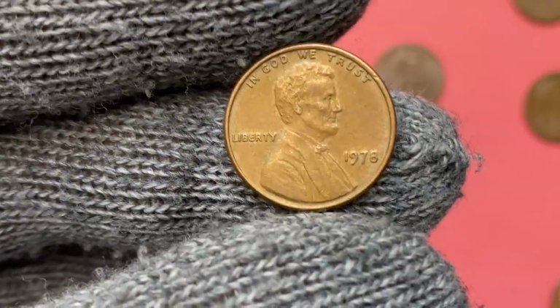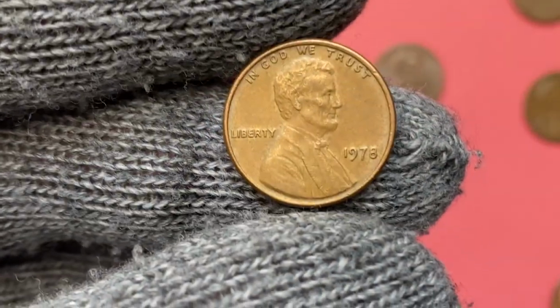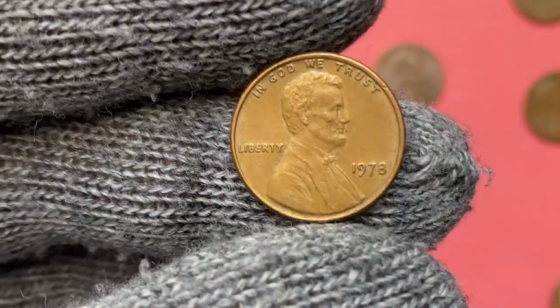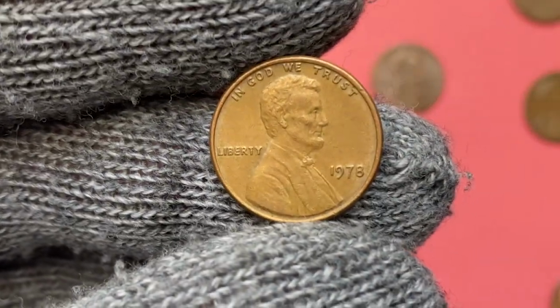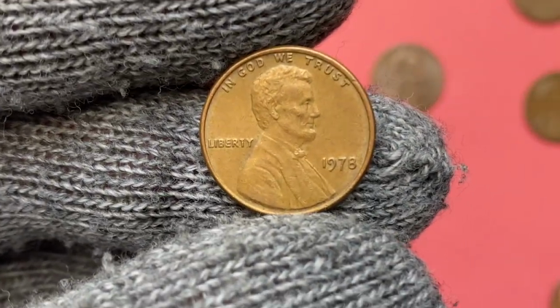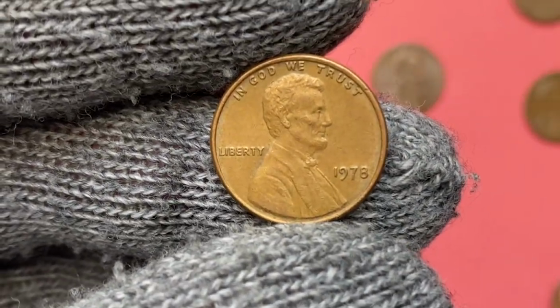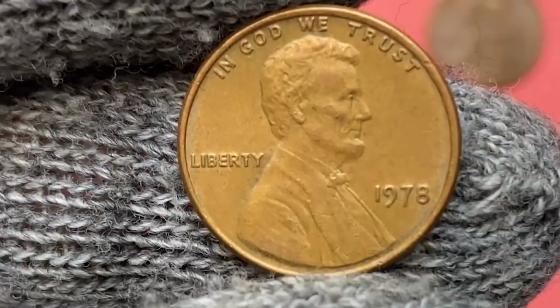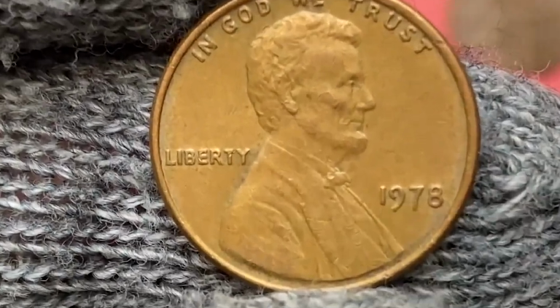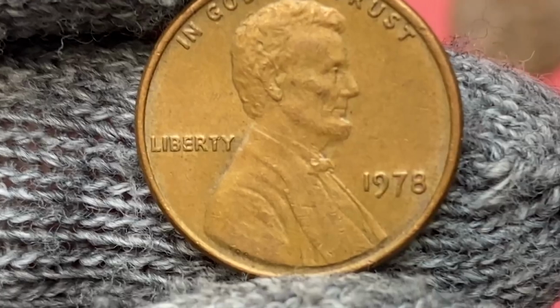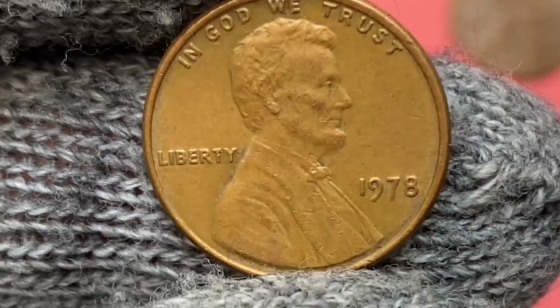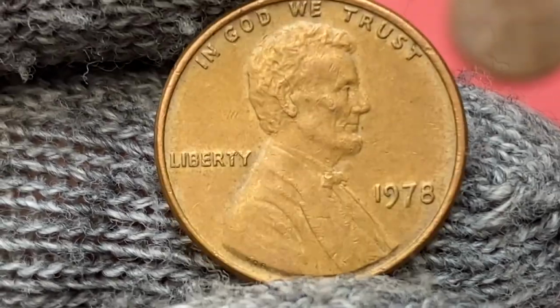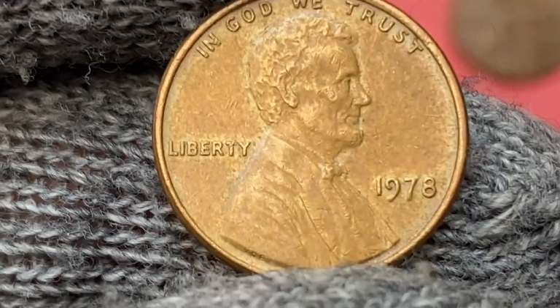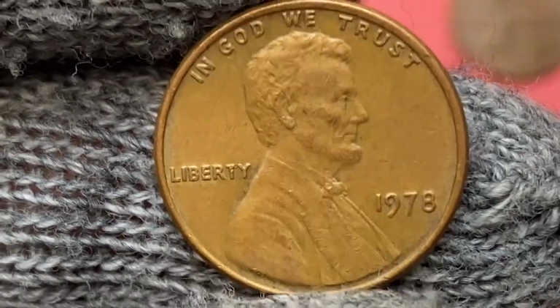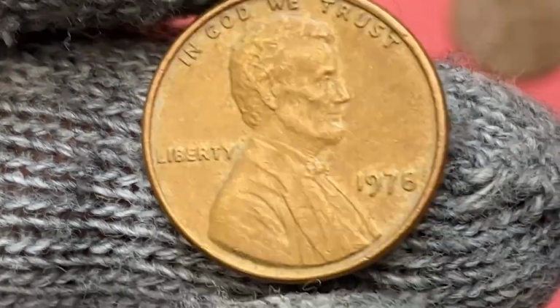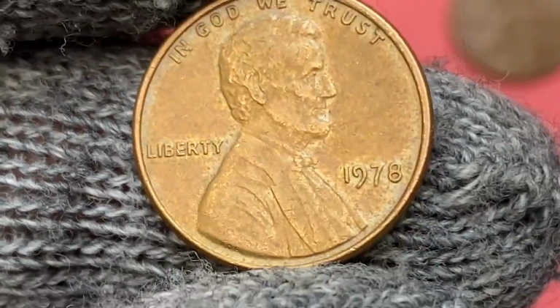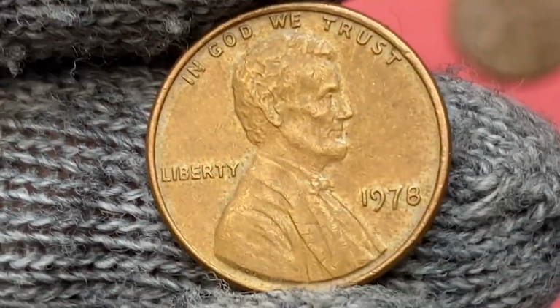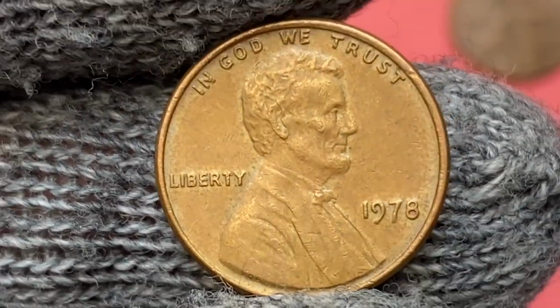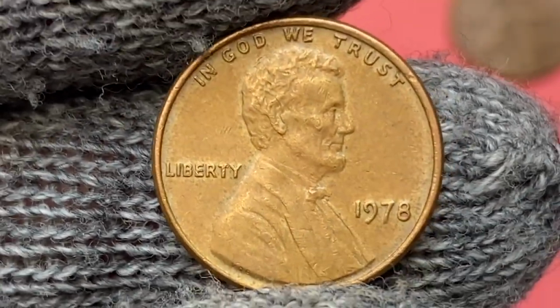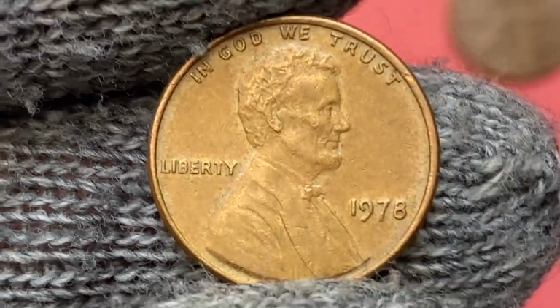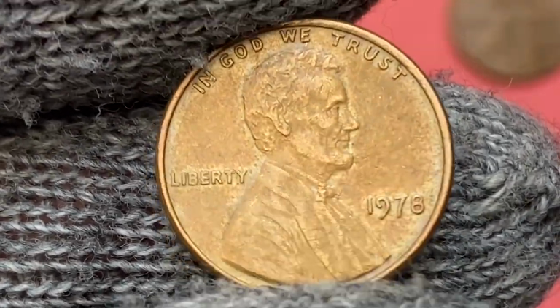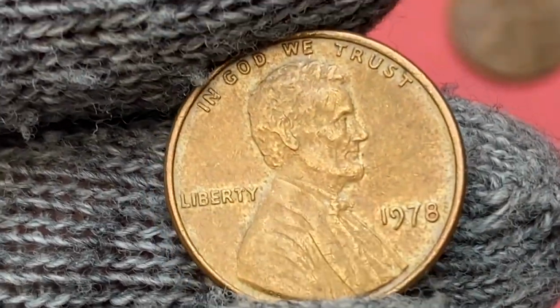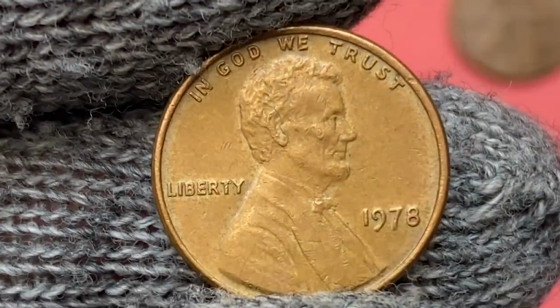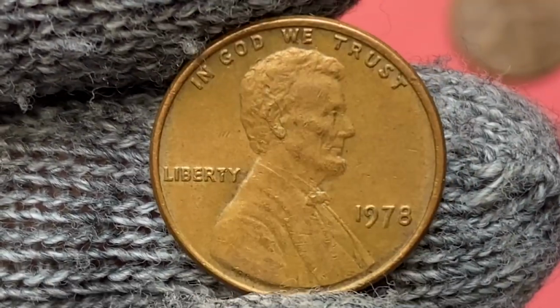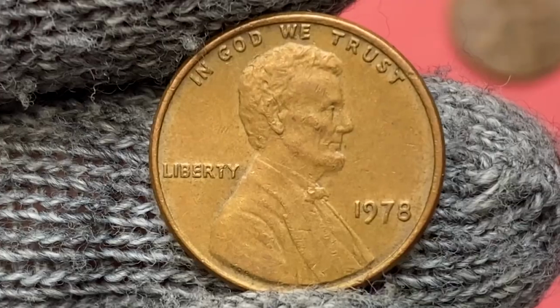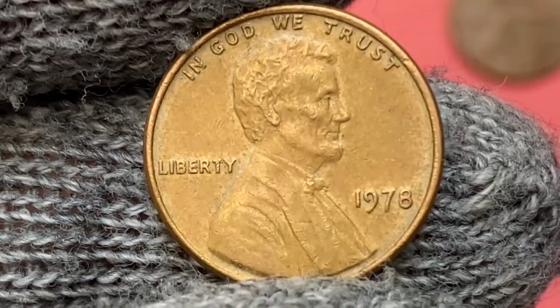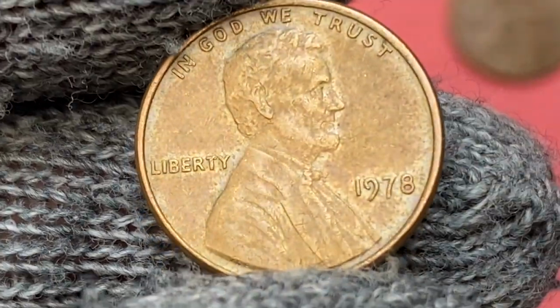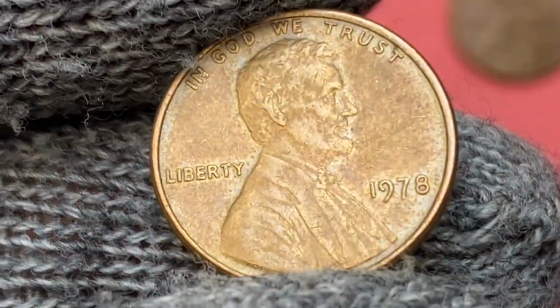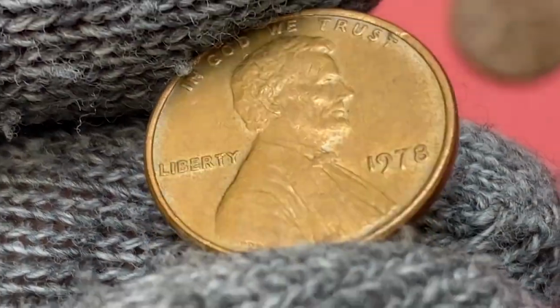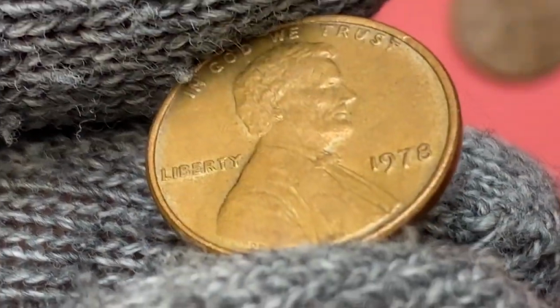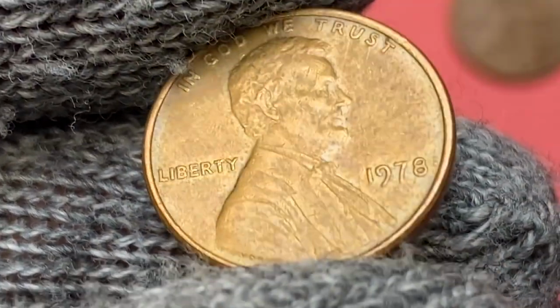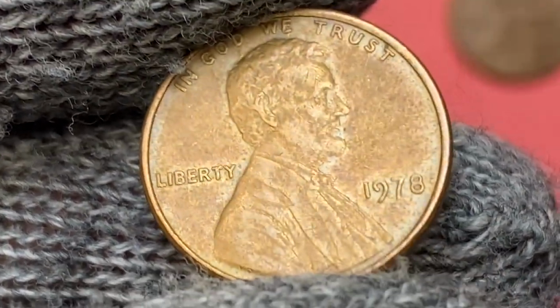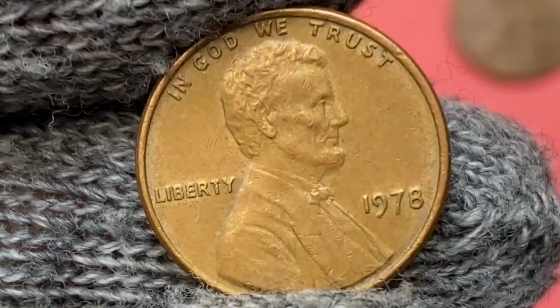The strike of the obverse is sharp and has bold definition on the hair of the president and letterings, but shows softness on Lincoln's beard, which is frequently seen on old pennies.